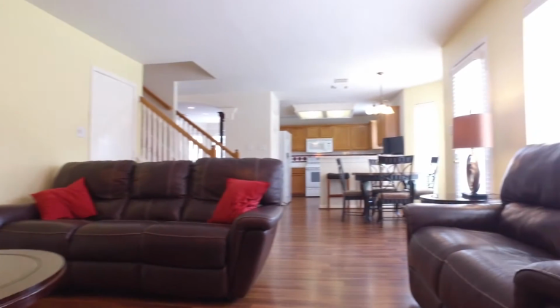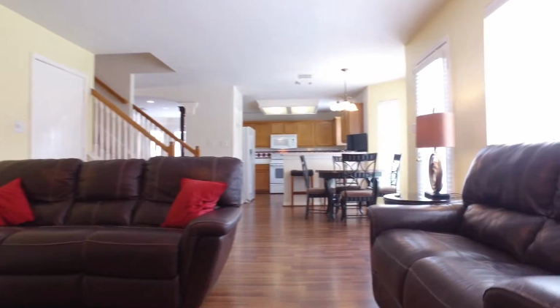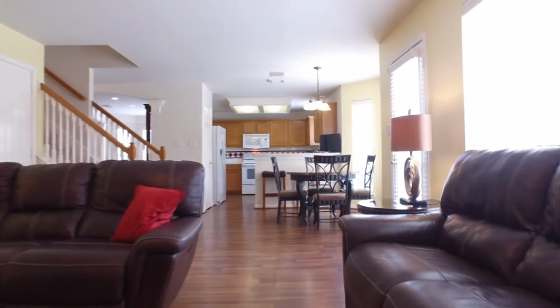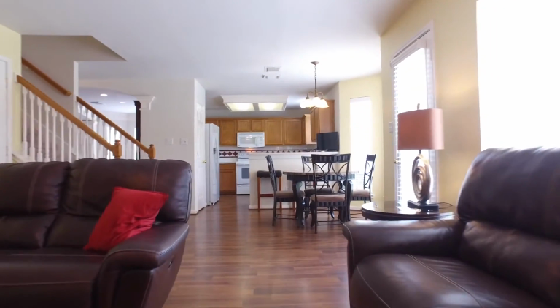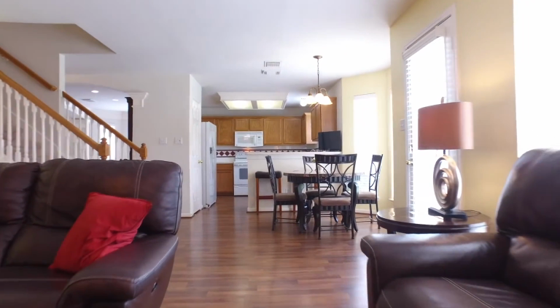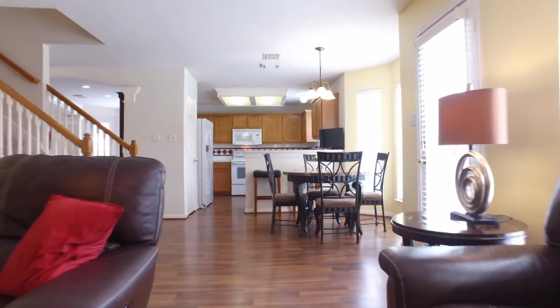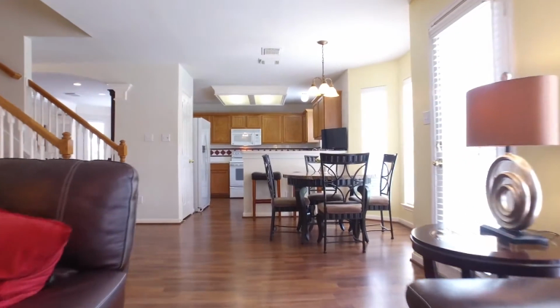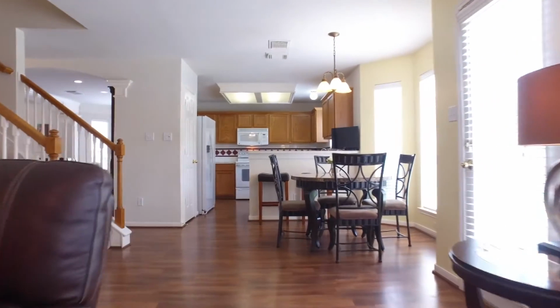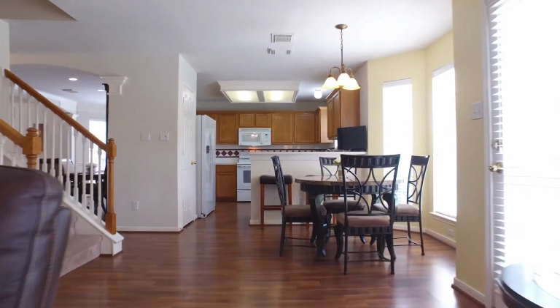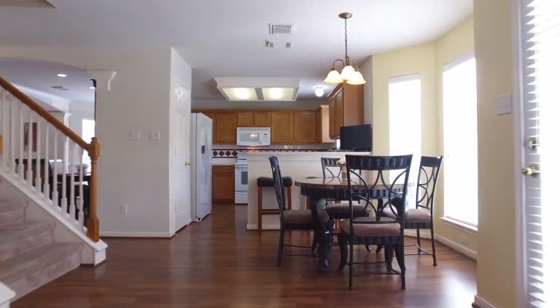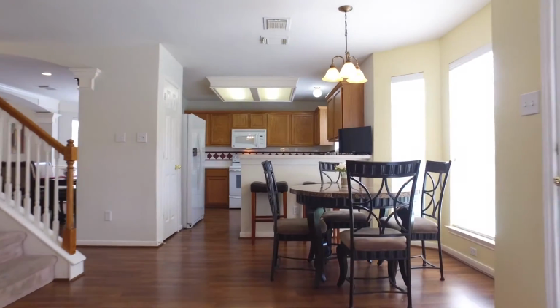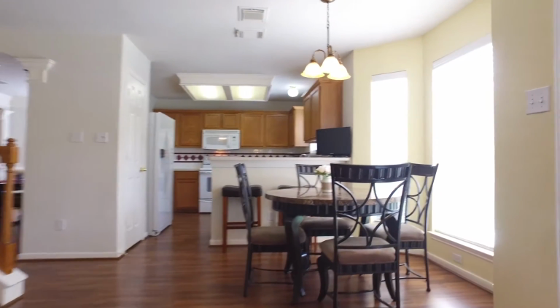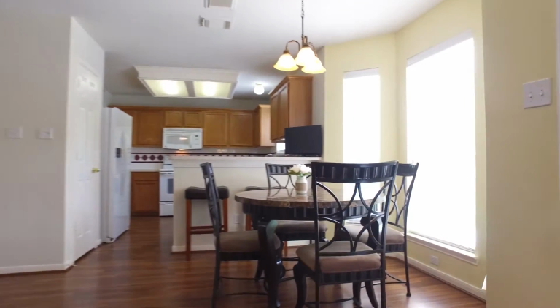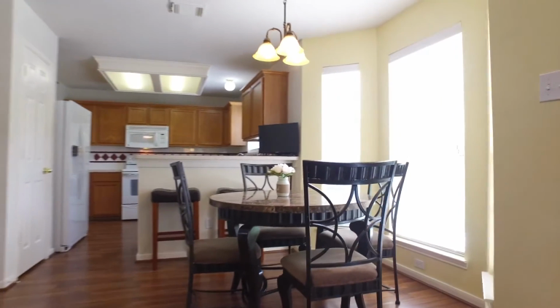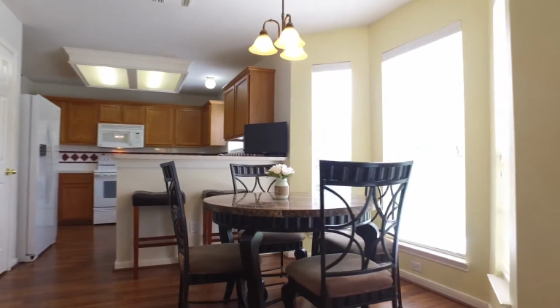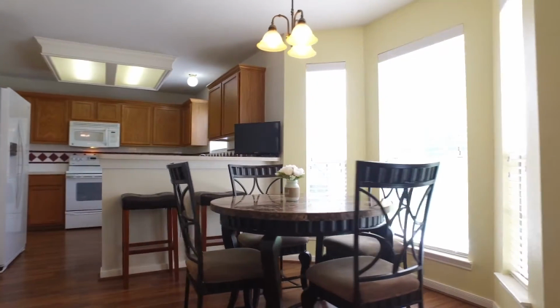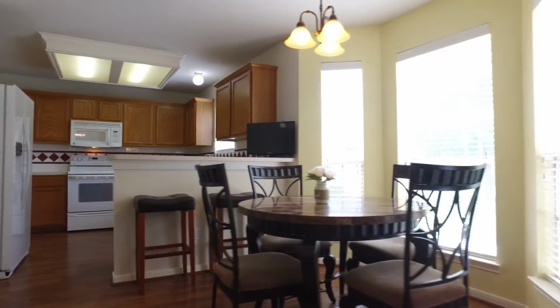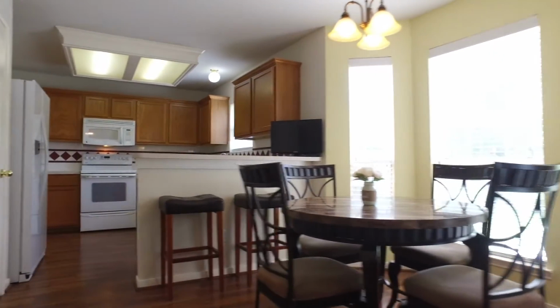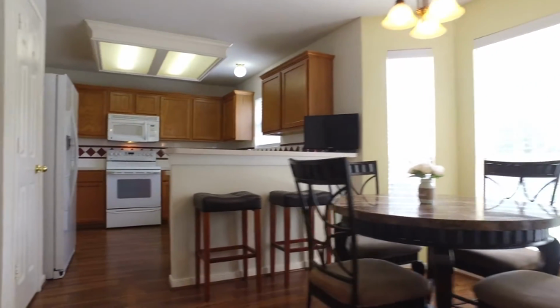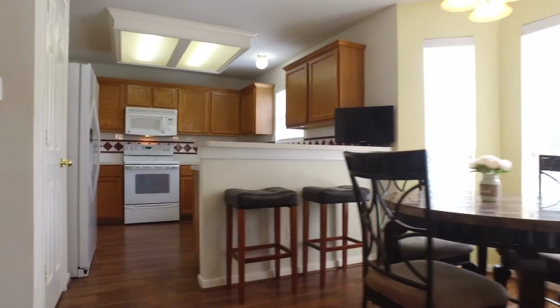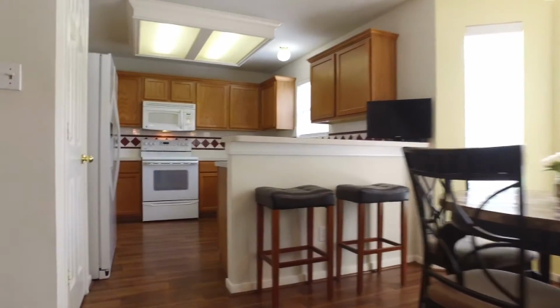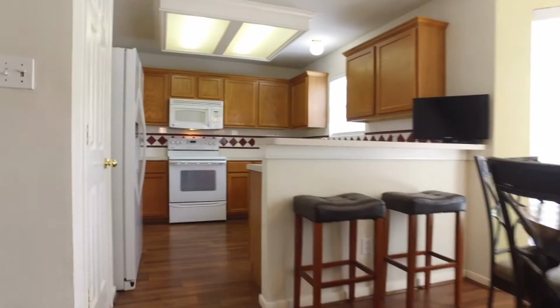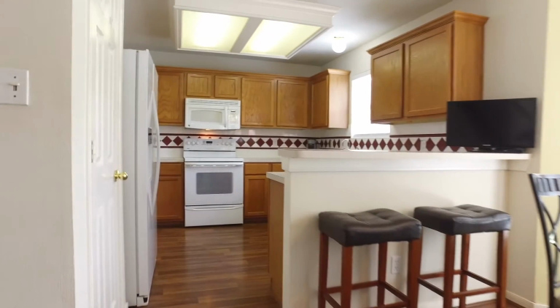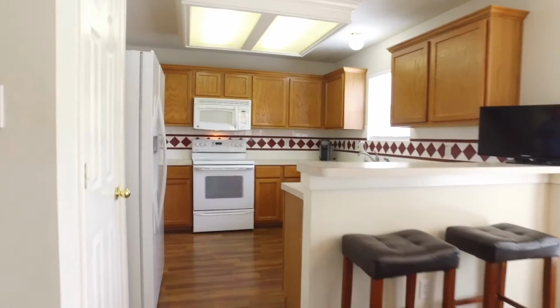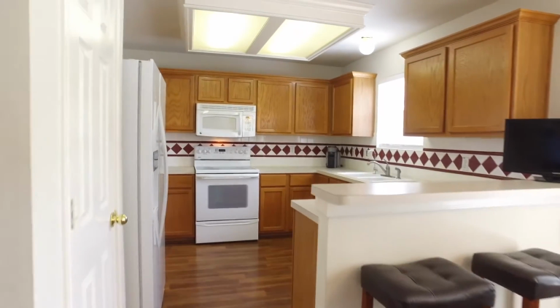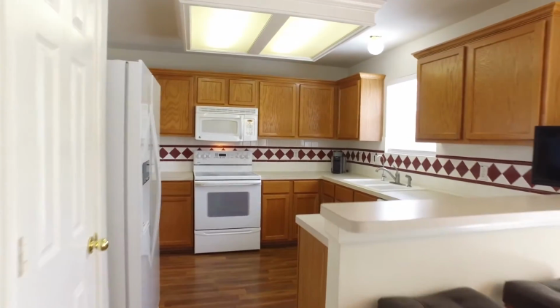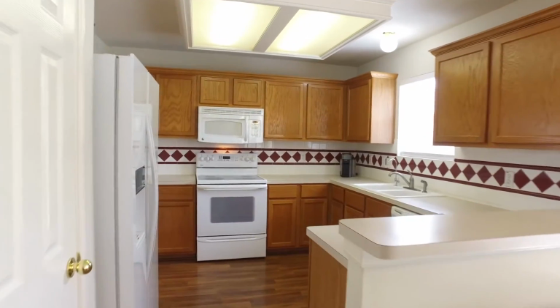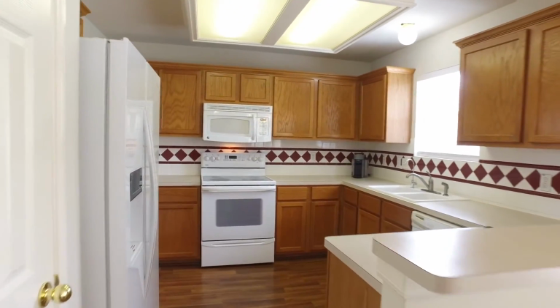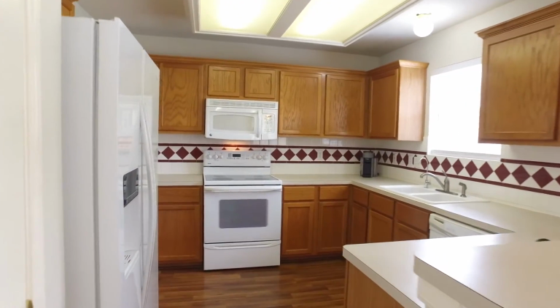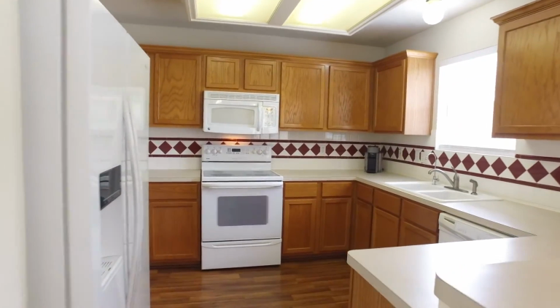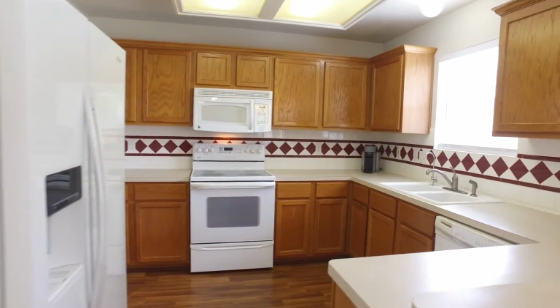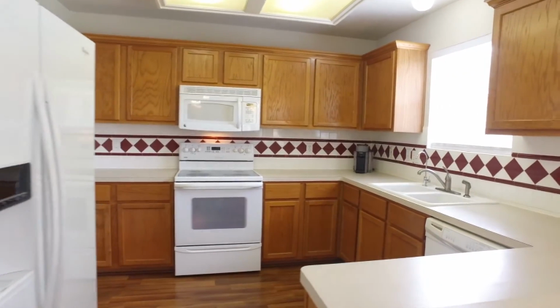The gorgeous kitchen is open to the family room, complete with wall-to-wall cabinets and a window overlooking the backyard. Lots of counter space, lots of storage with the cabinets, and white appliances.